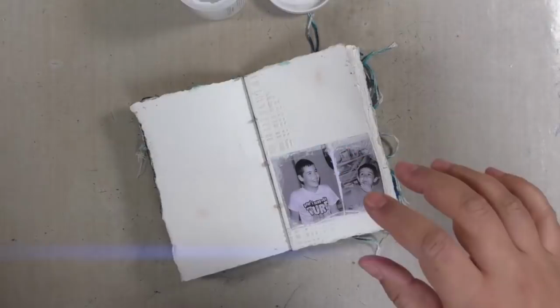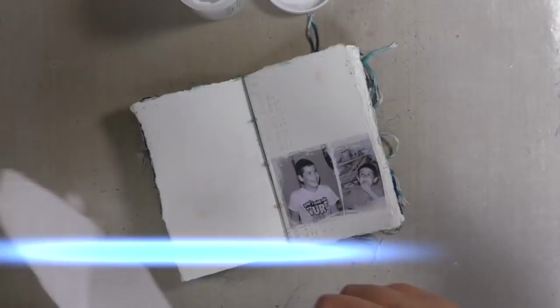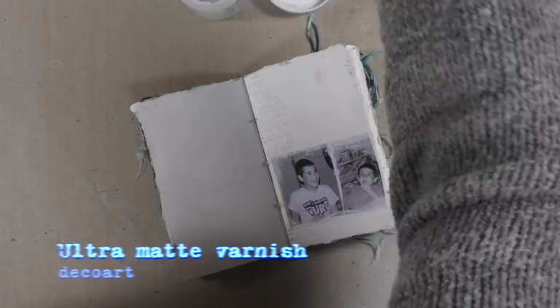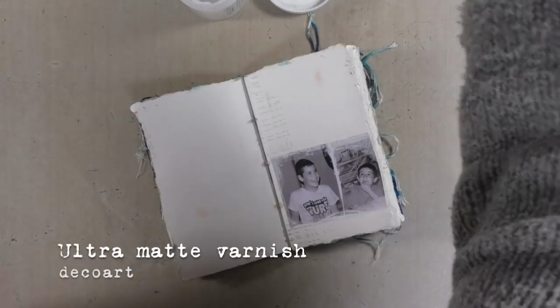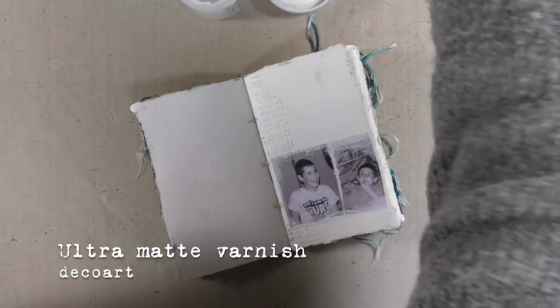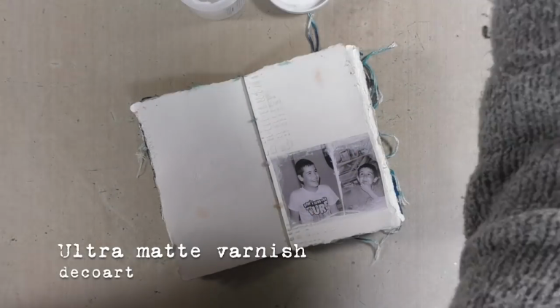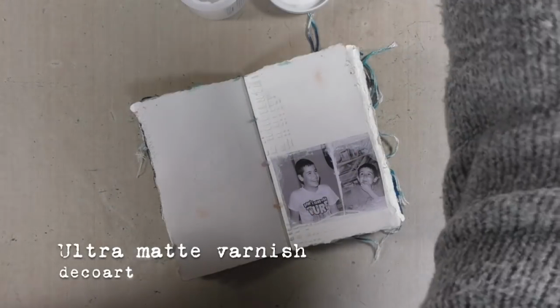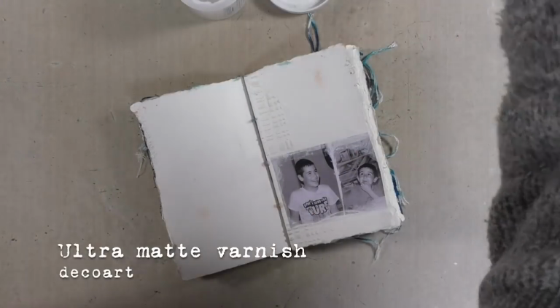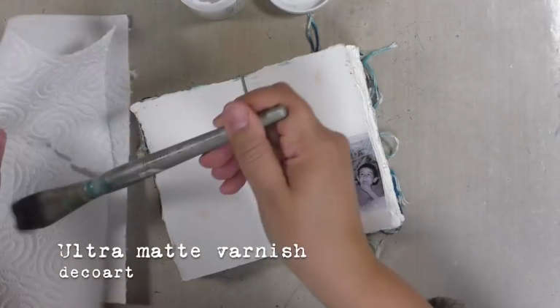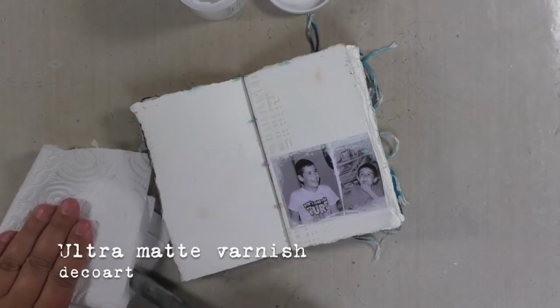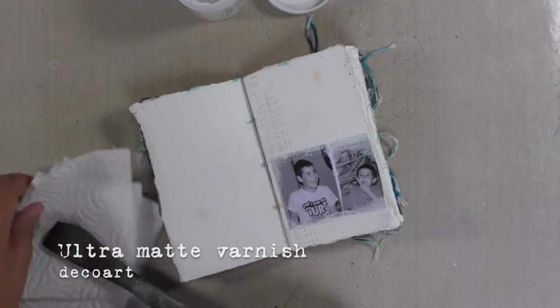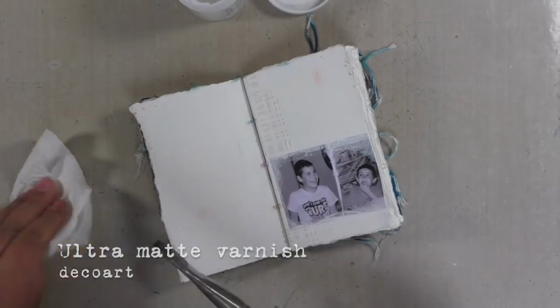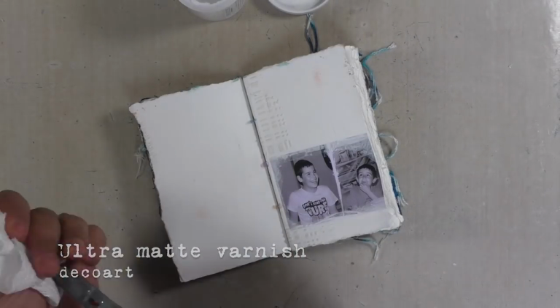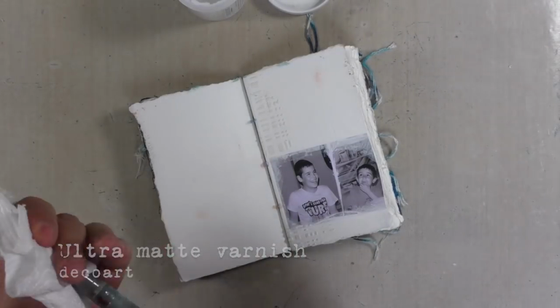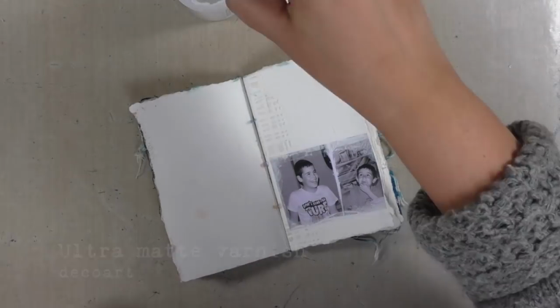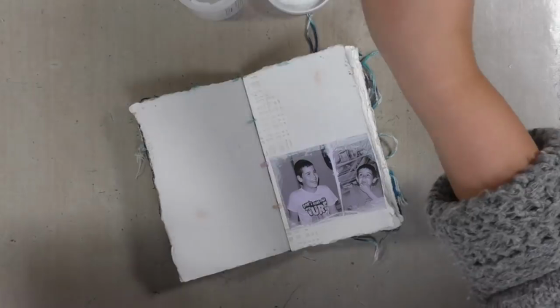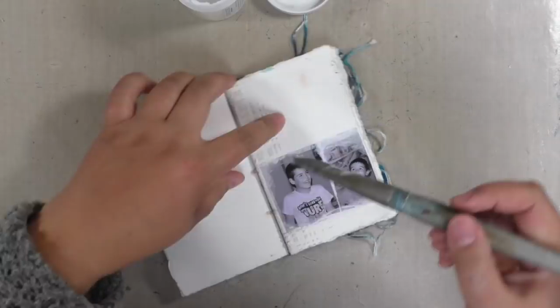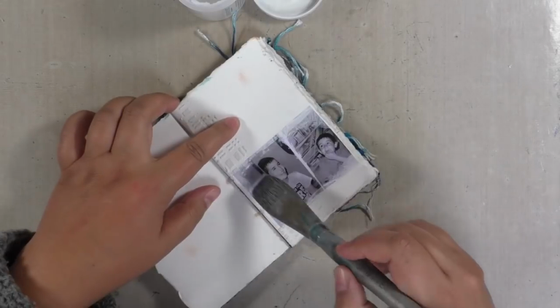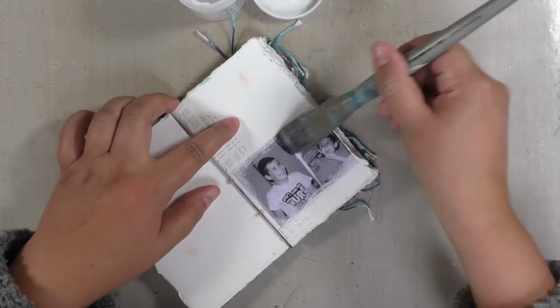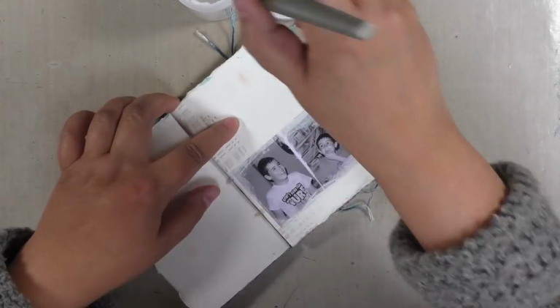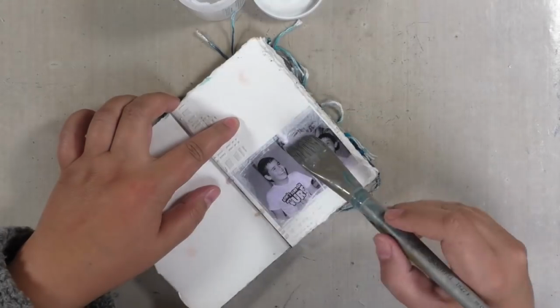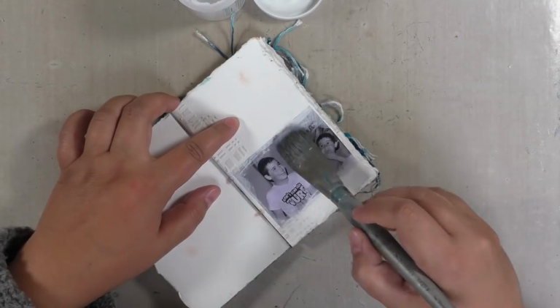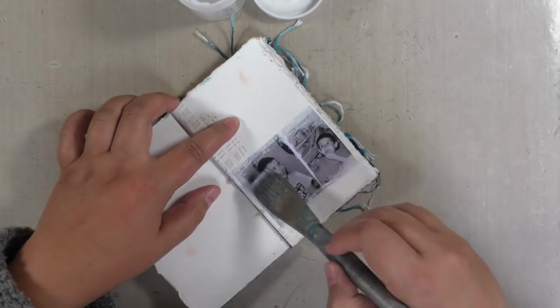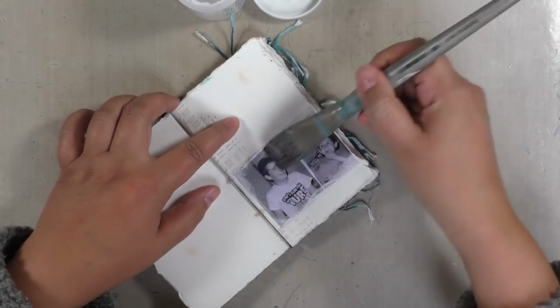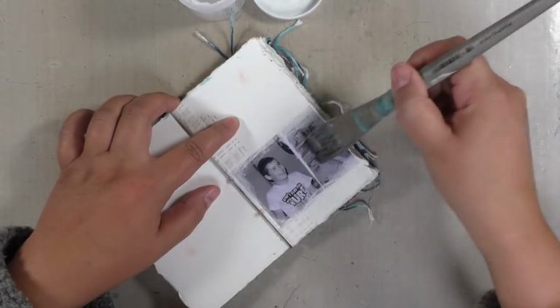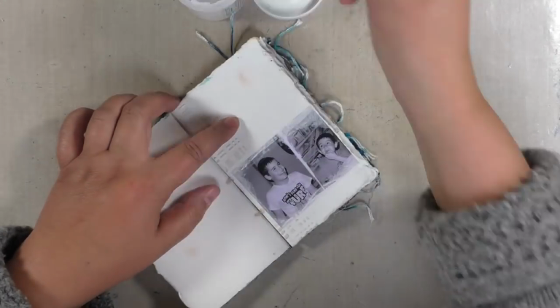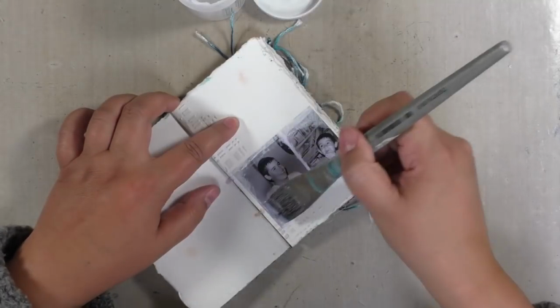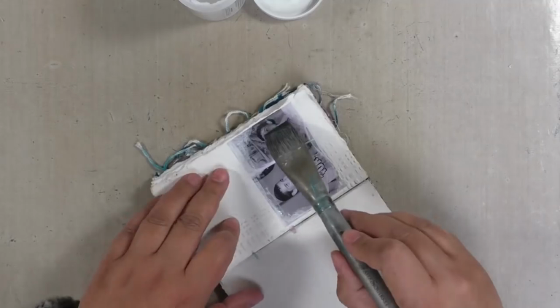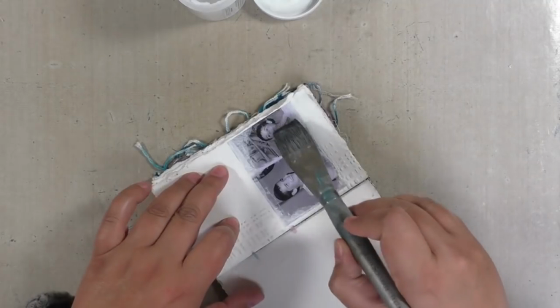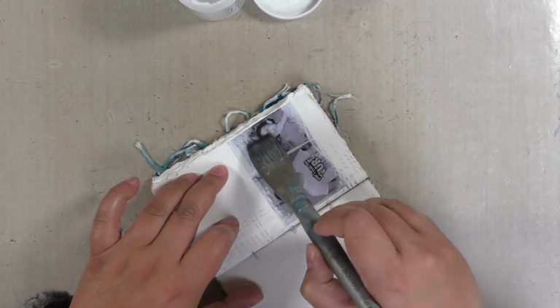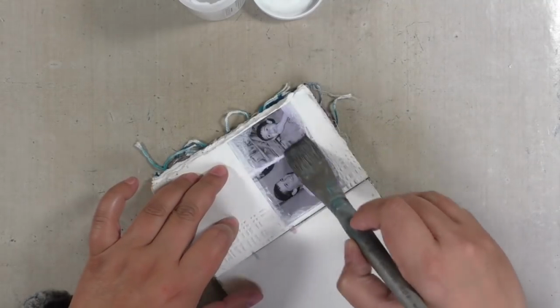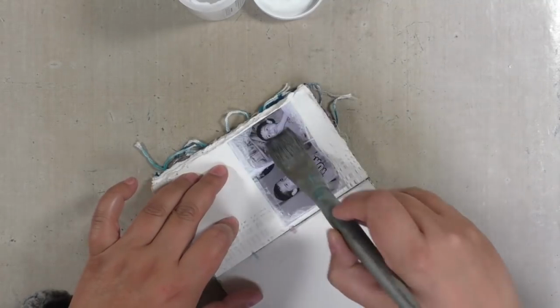Still no color because this photo needs some protecting. So I'm going in with ultra matte varnish, which will be completely invisible once dried on the photo.